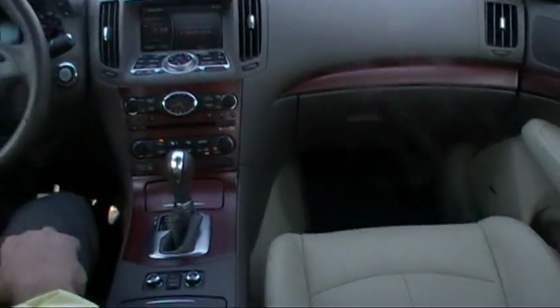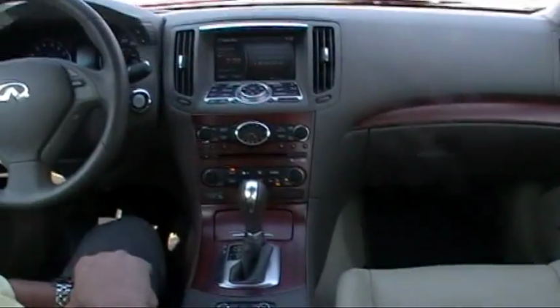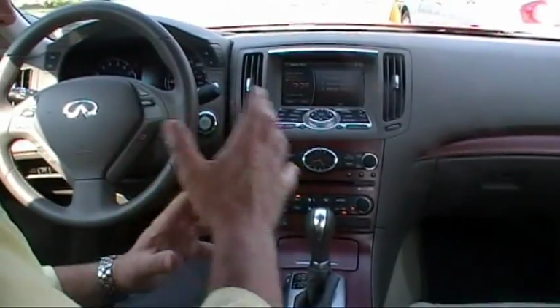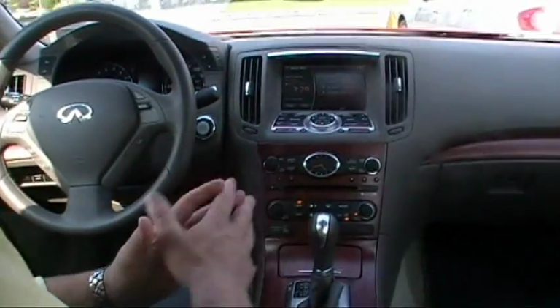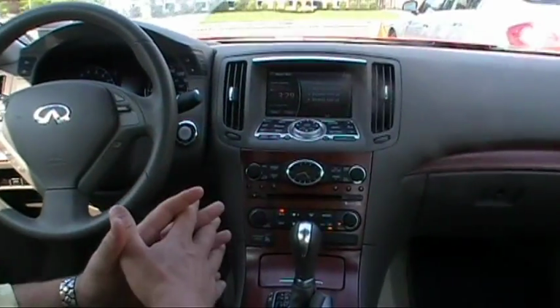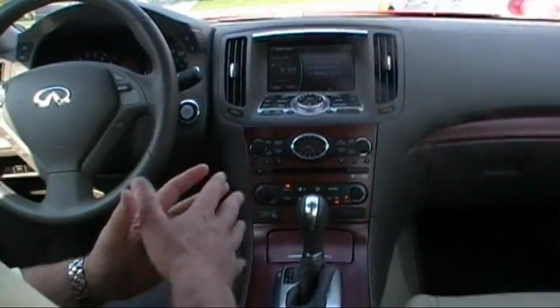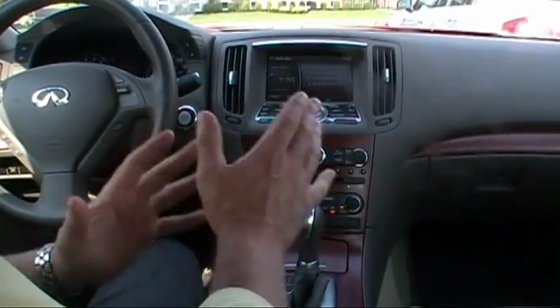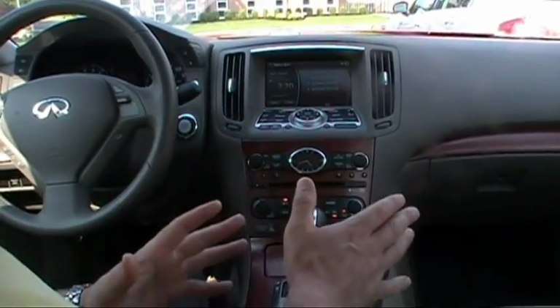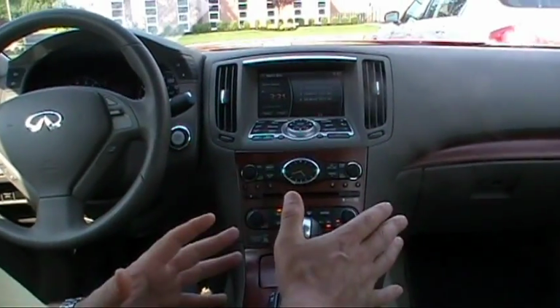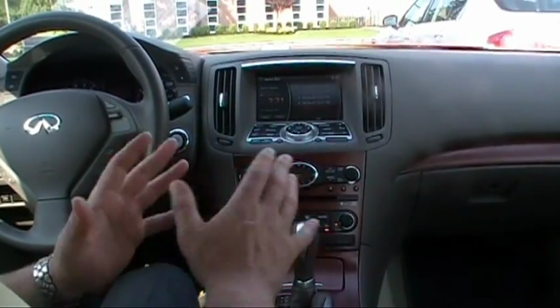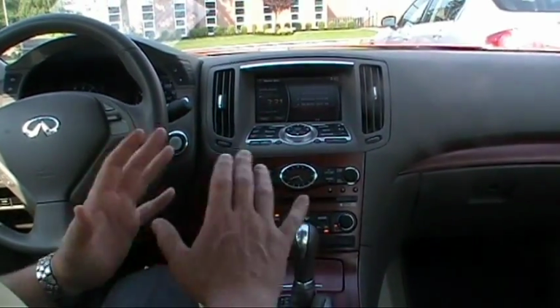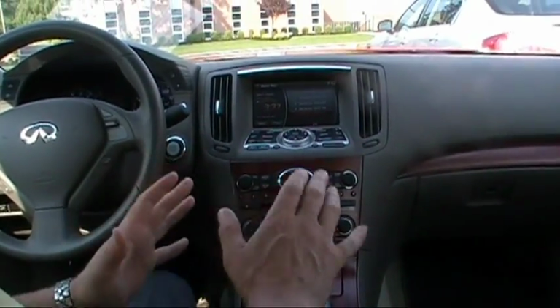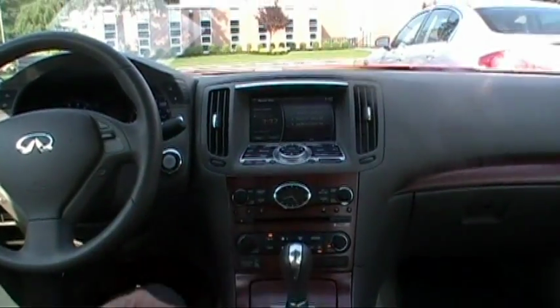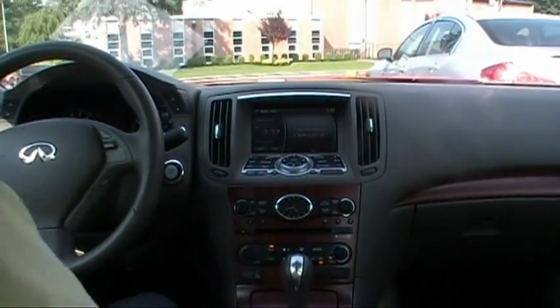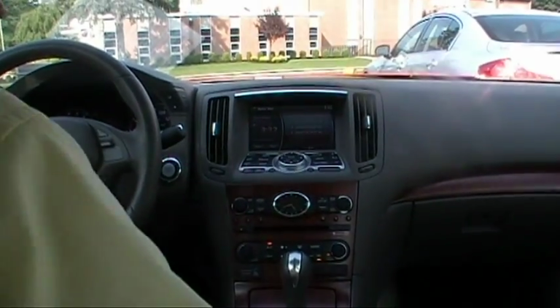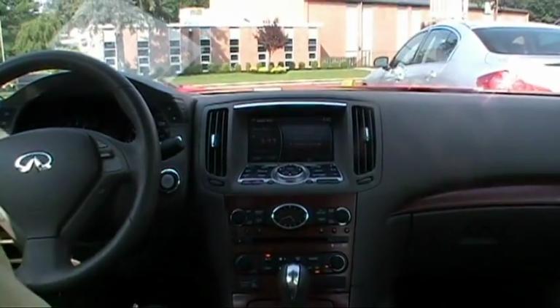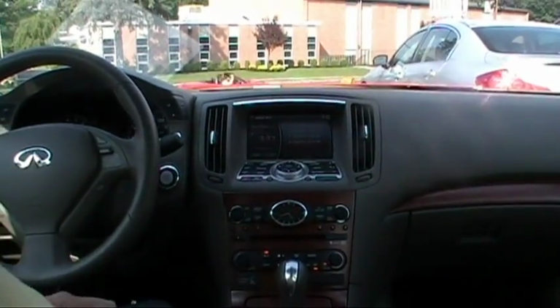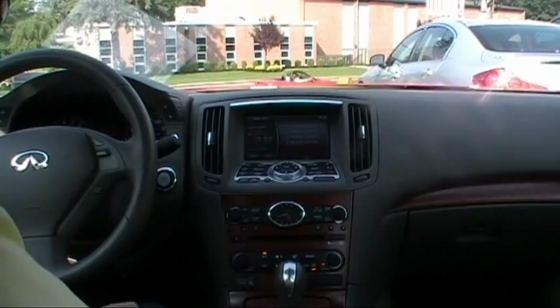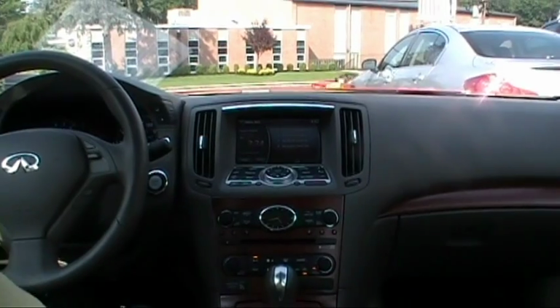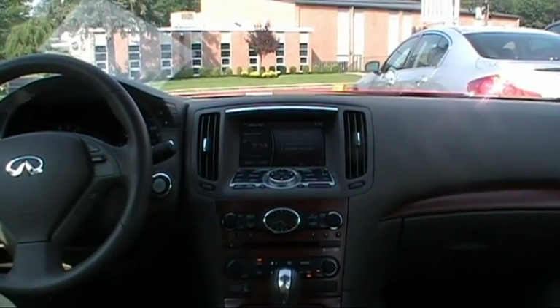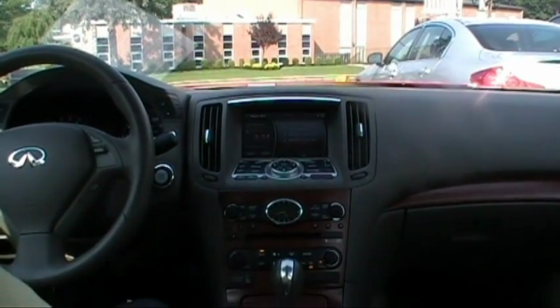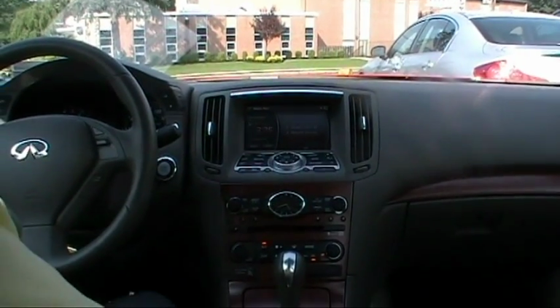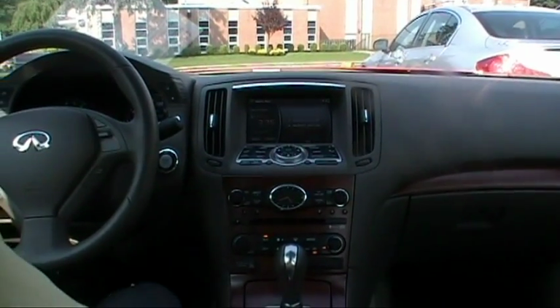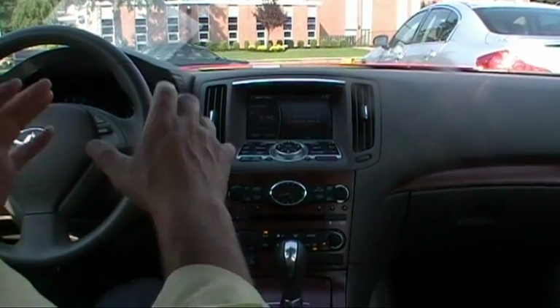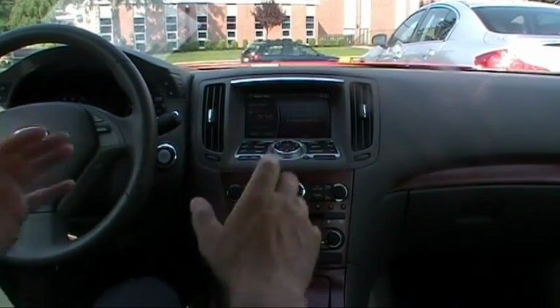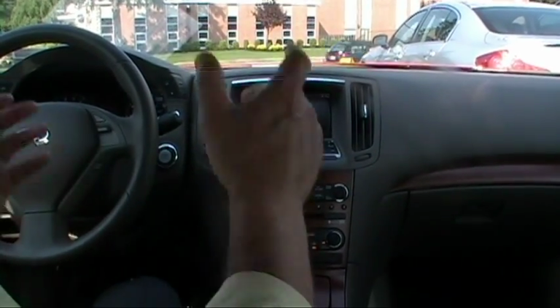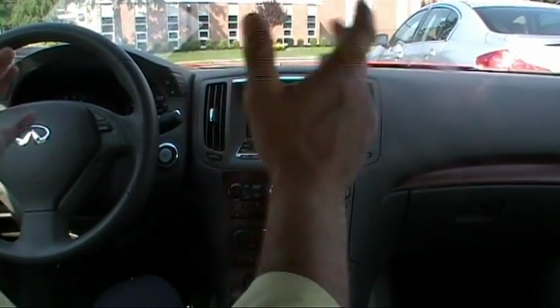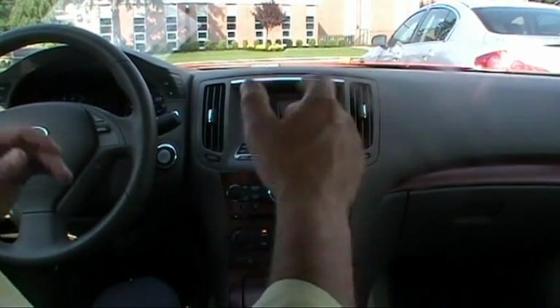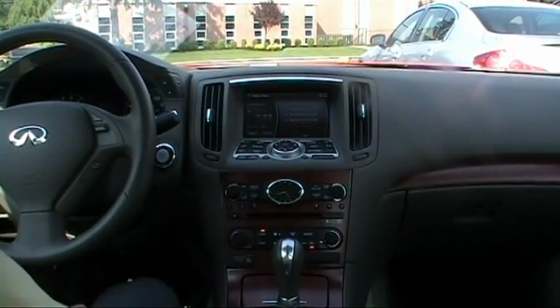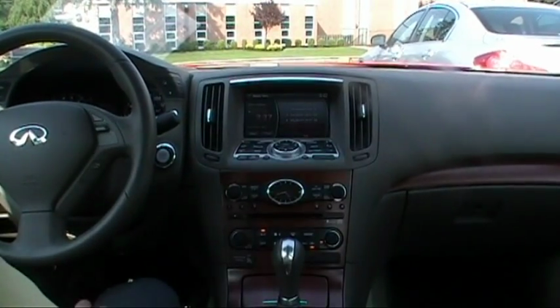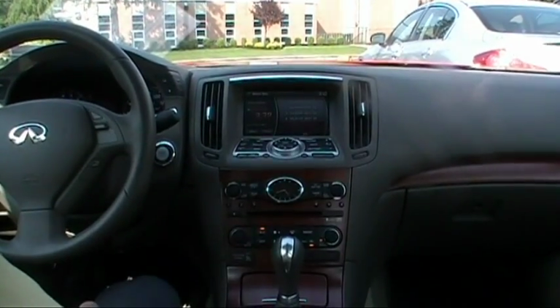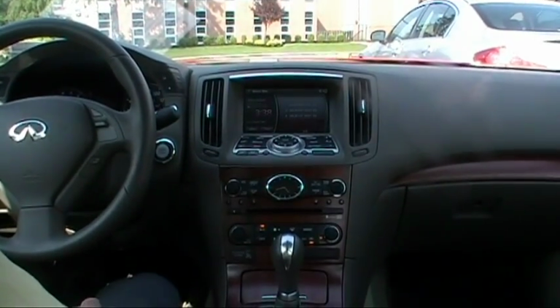It is a non-smoker's vehicle. There's no strange odor, no smell whatsoever in this G37. The best way to describe this car in one word is immaculate, because that's exactly what this is.